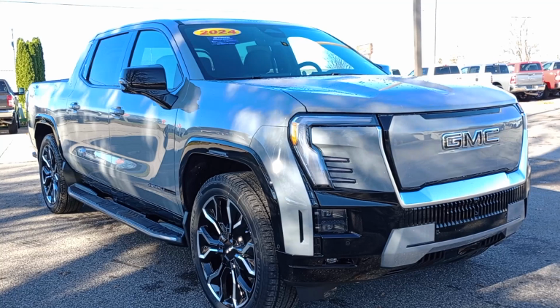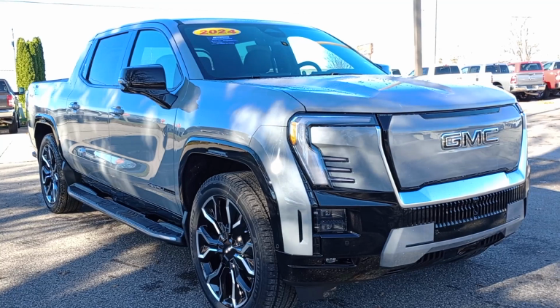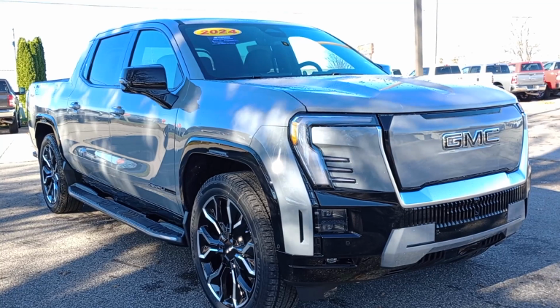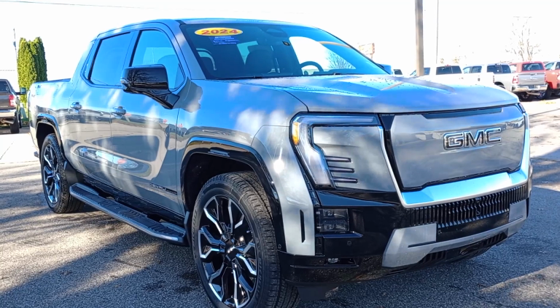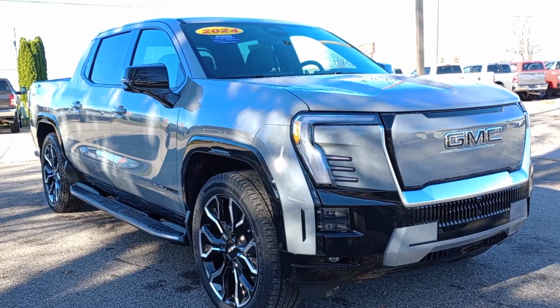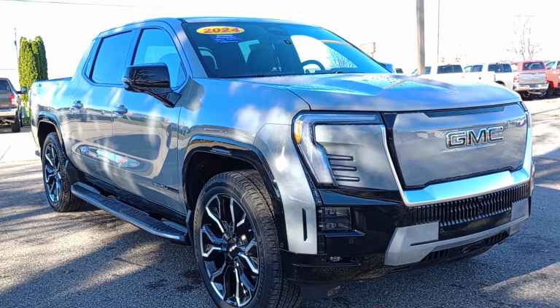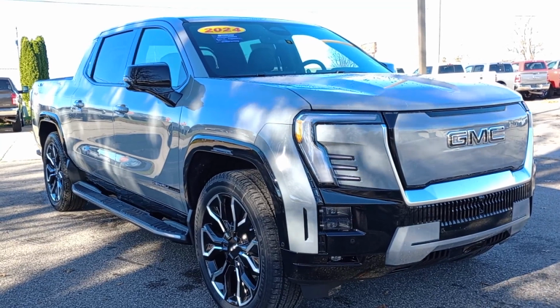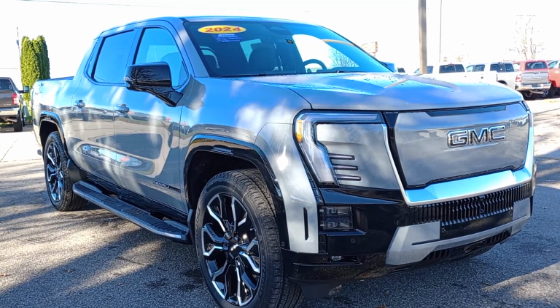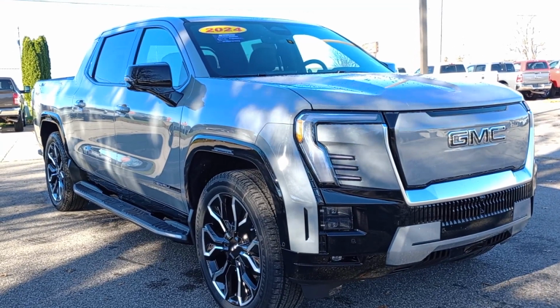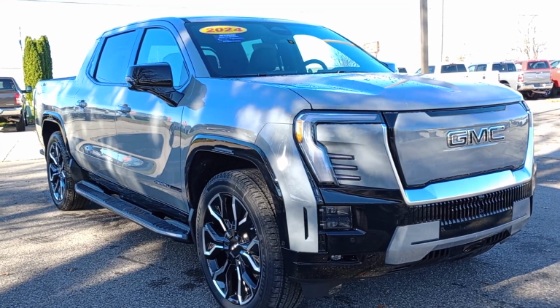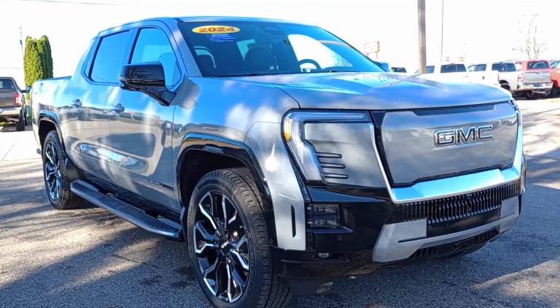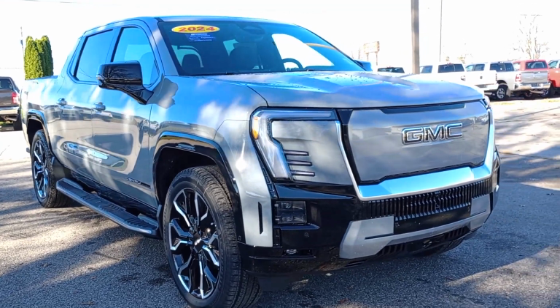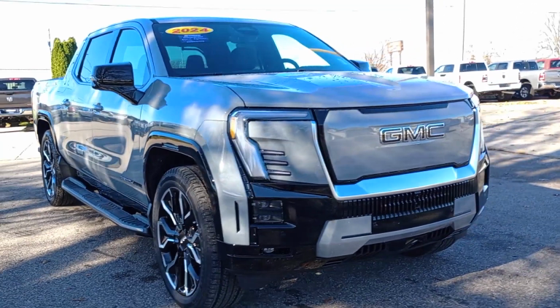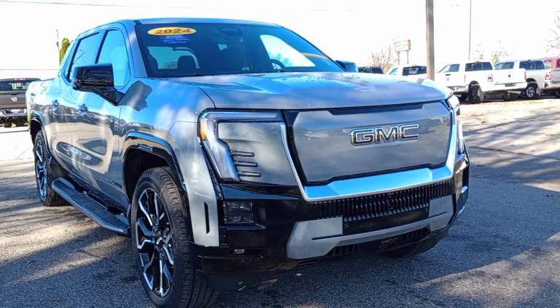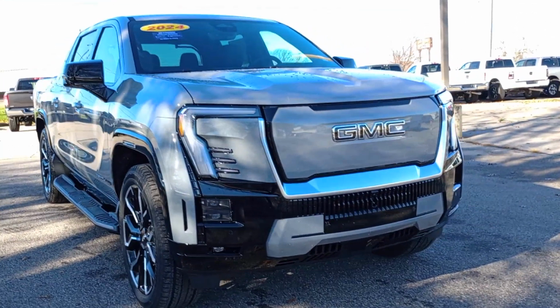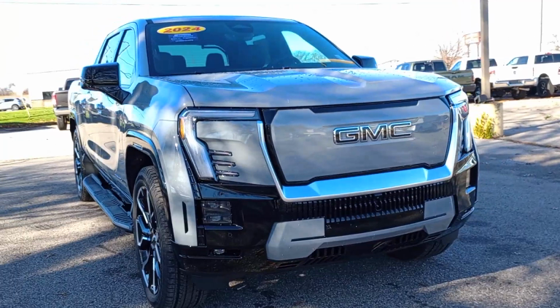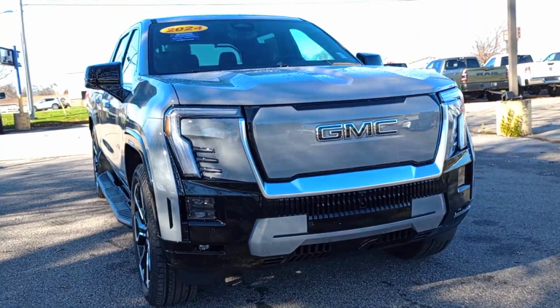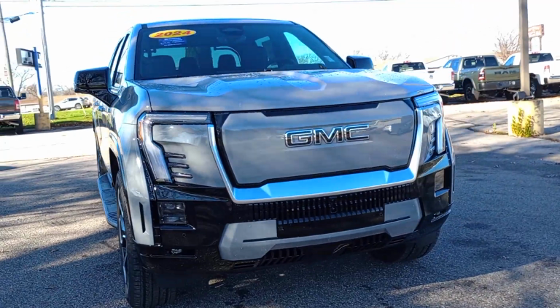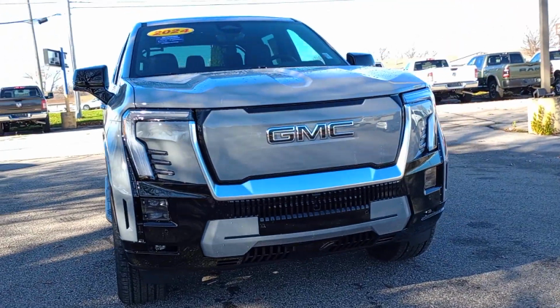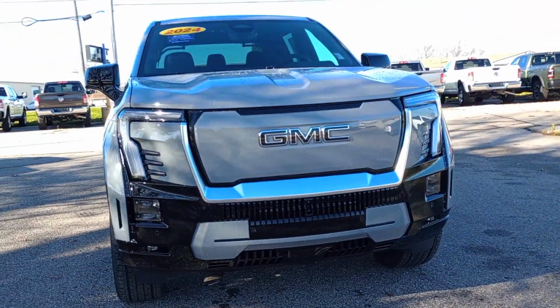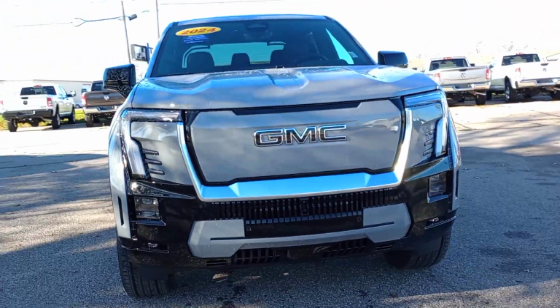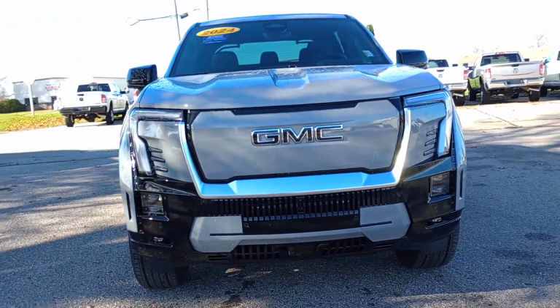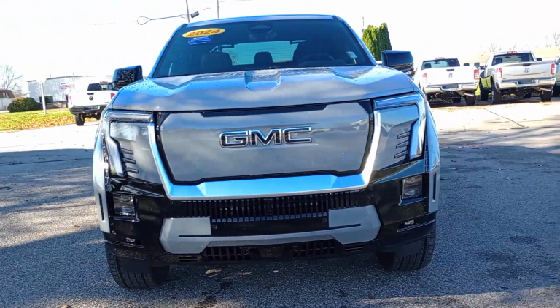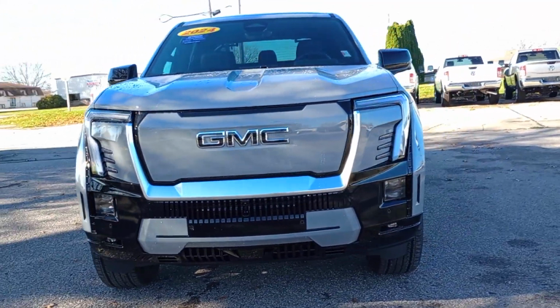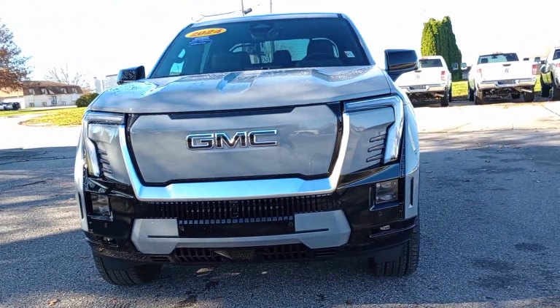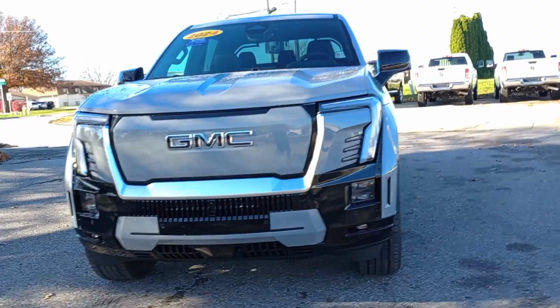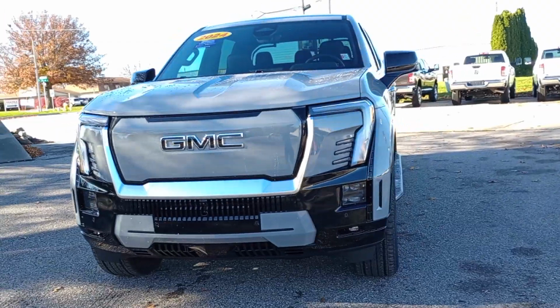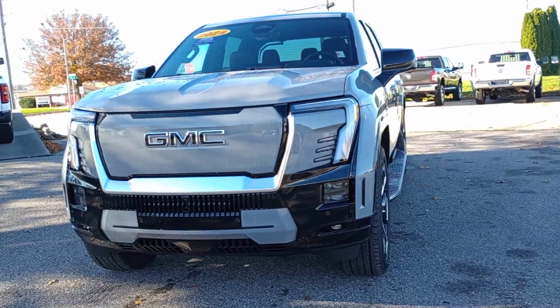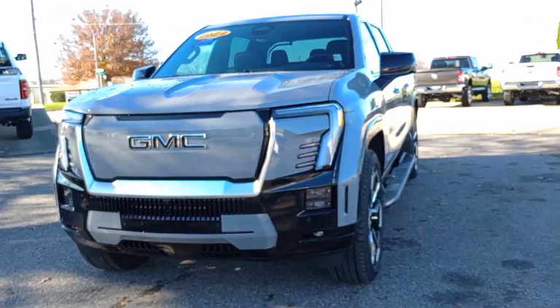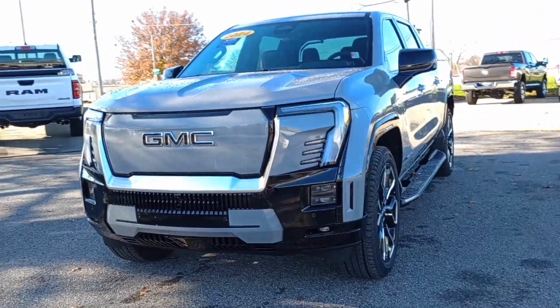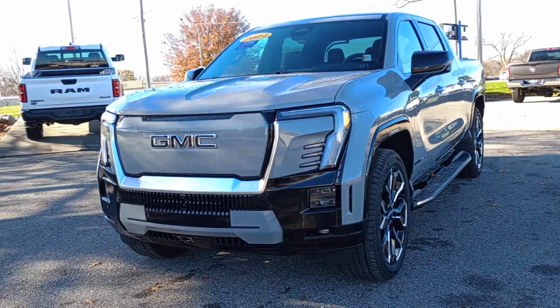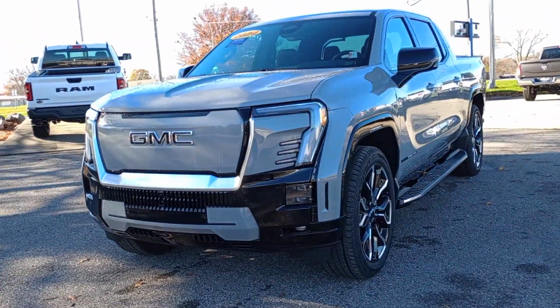Go home happy with the 2024 Sierra EV. Treat yourself to a test drive today. Our staff will toss you the keys and give you an outstanding customer experience.